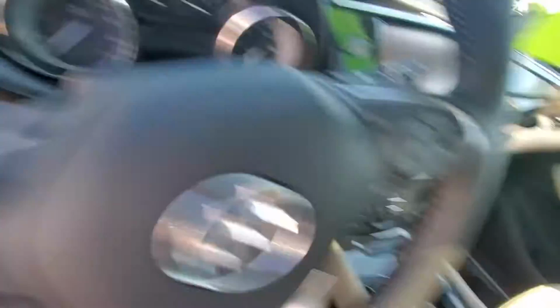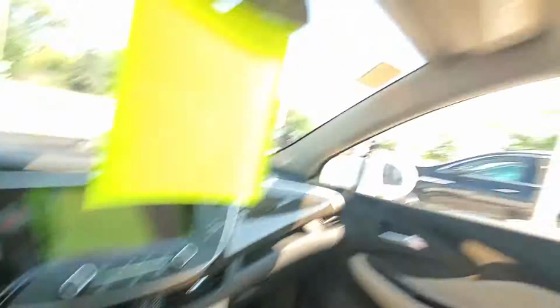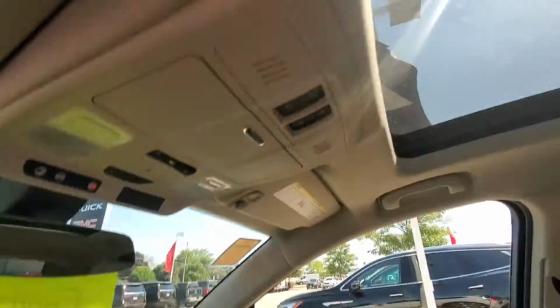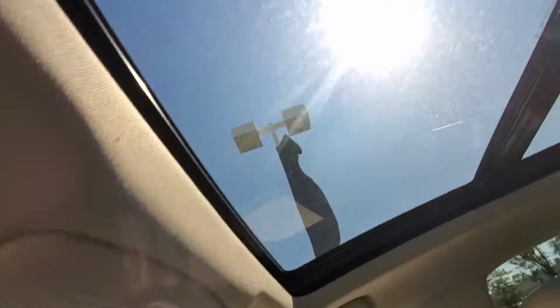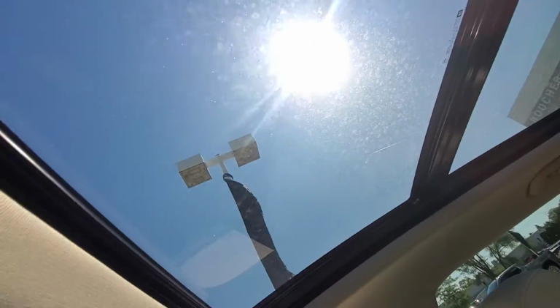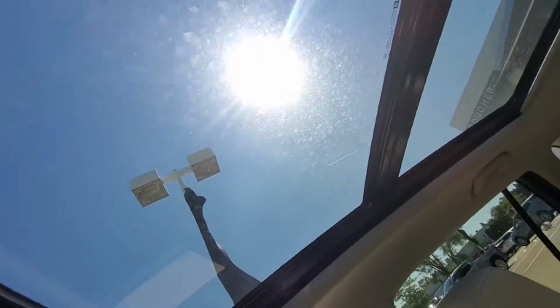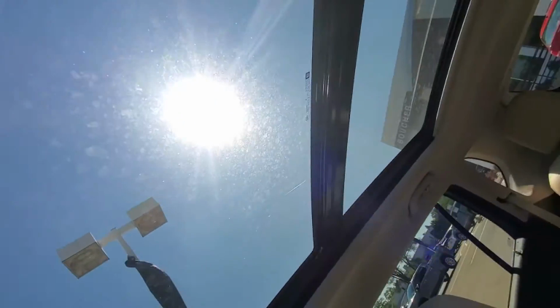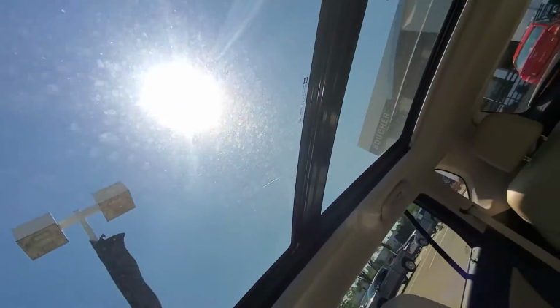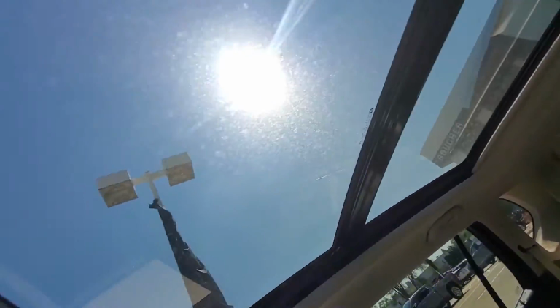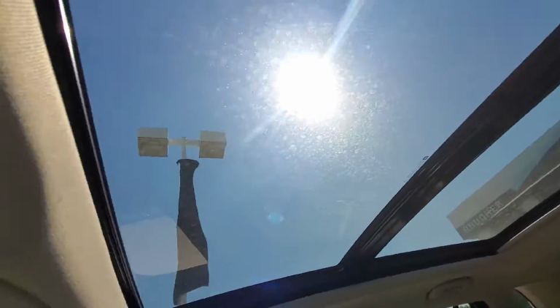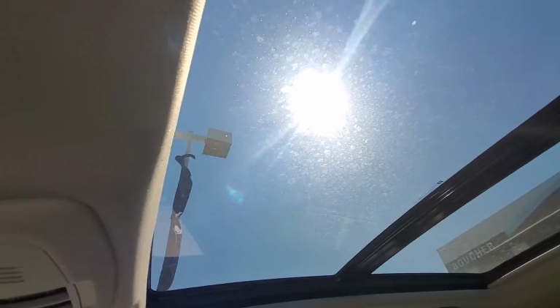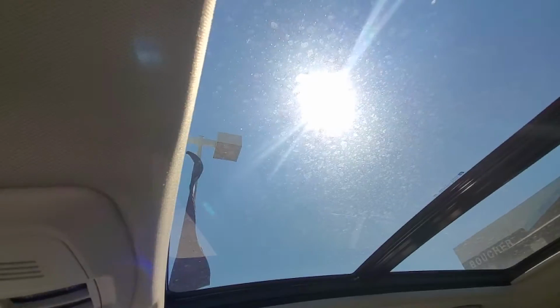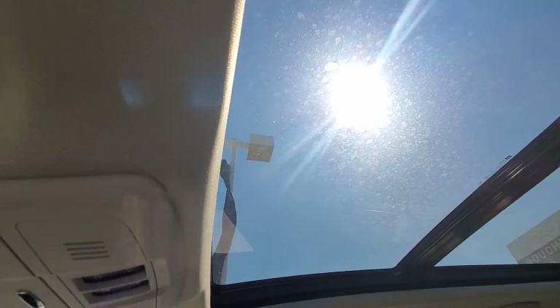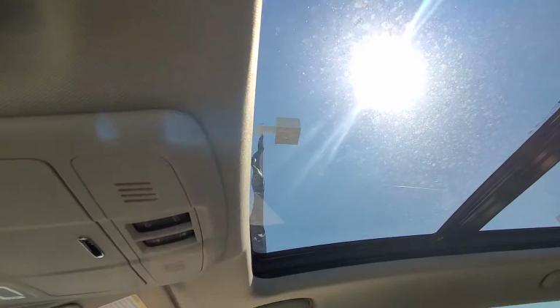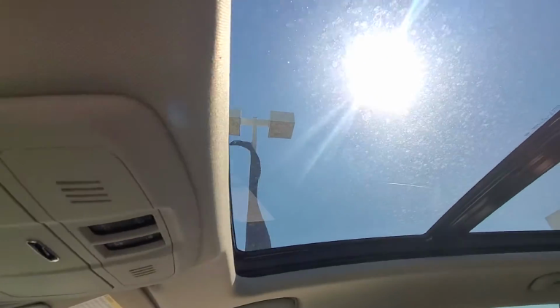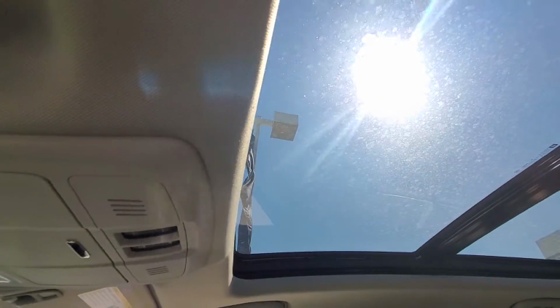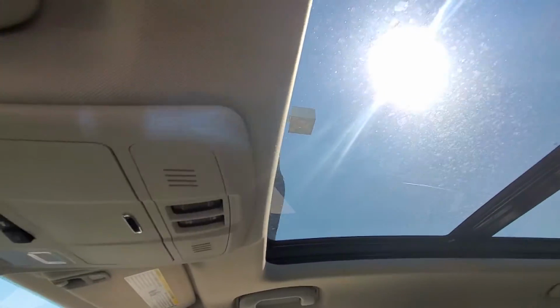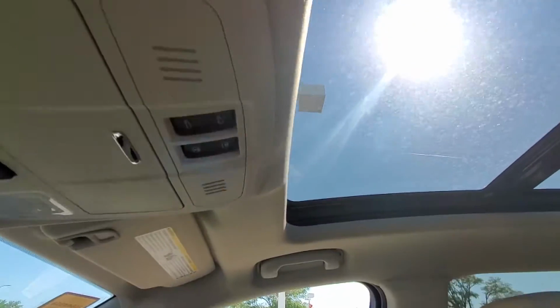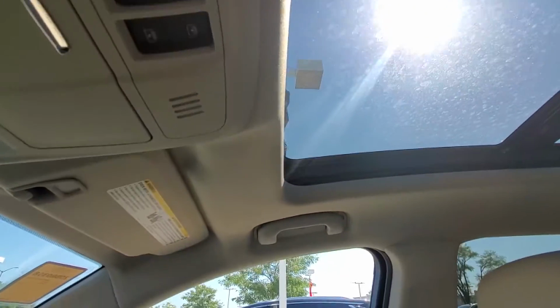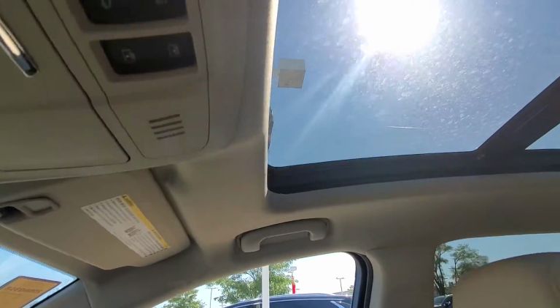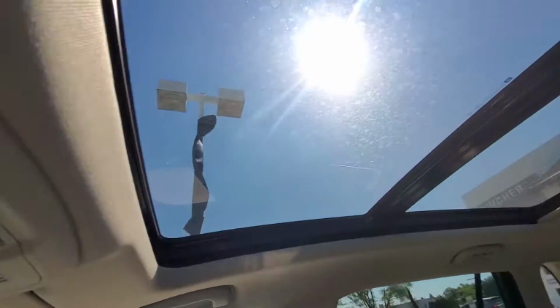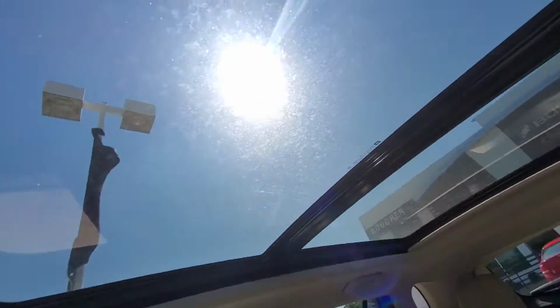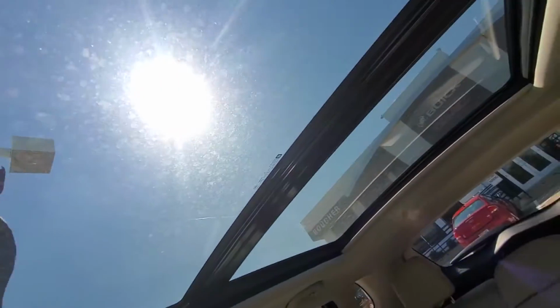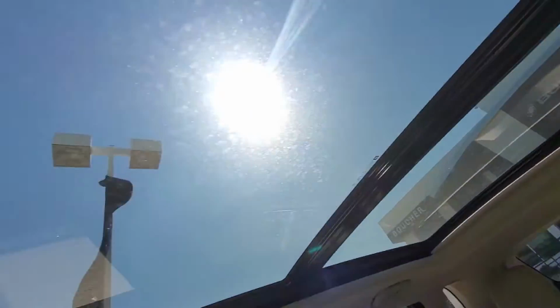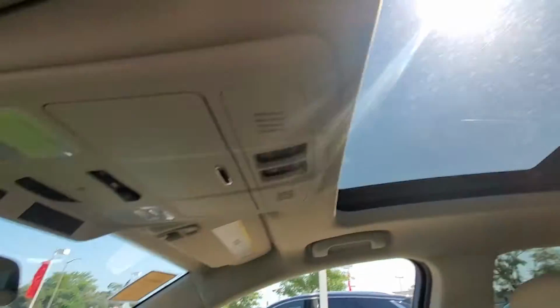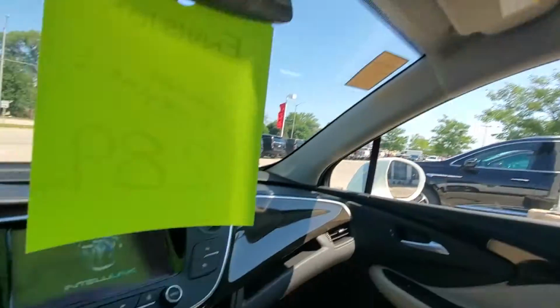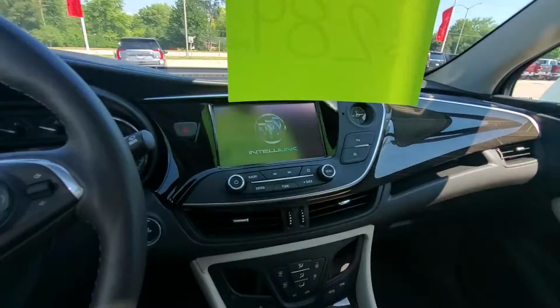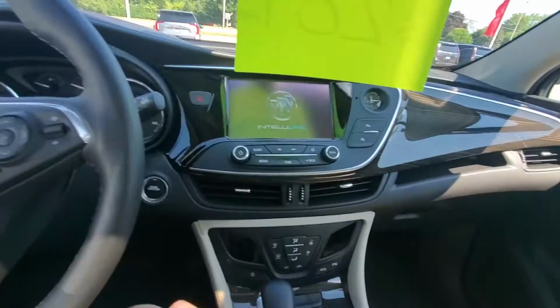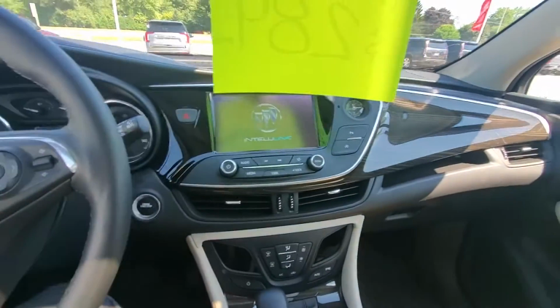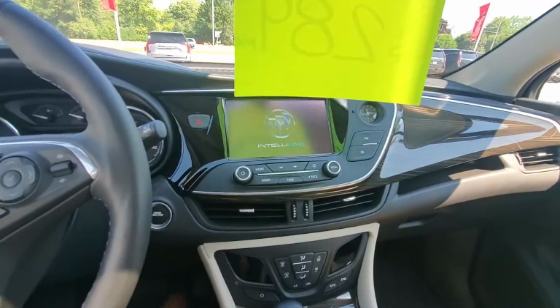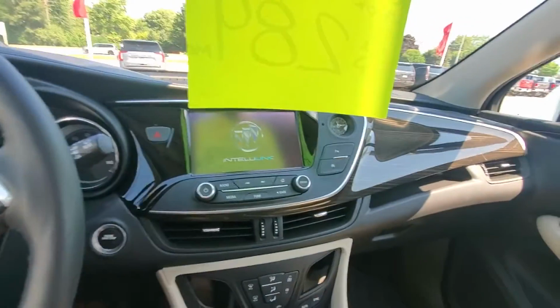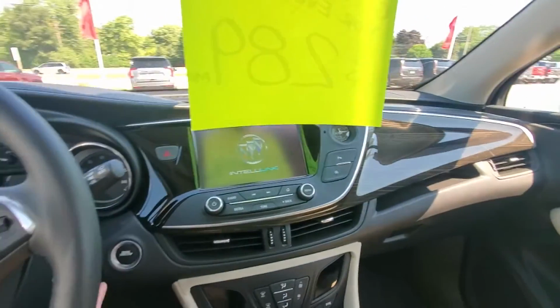There is the panoramic sunroof, which covers a large part of the top of the vehicle, giving you a real exposed feeling.